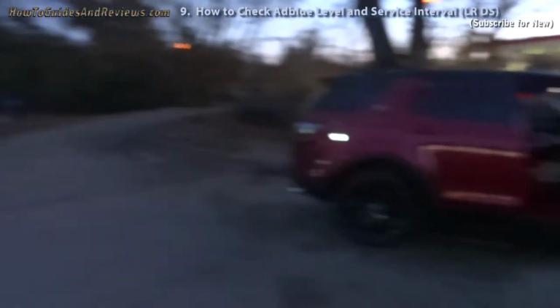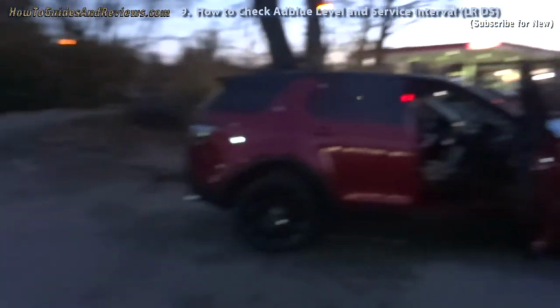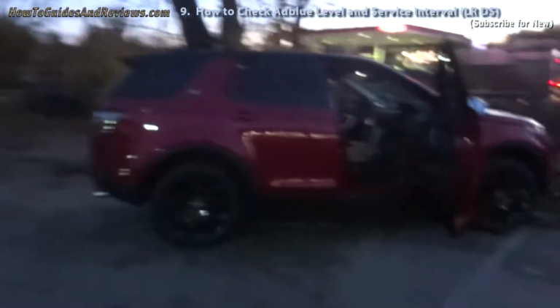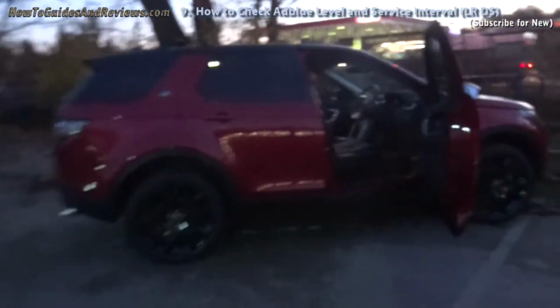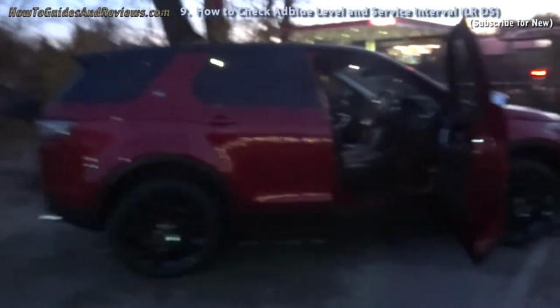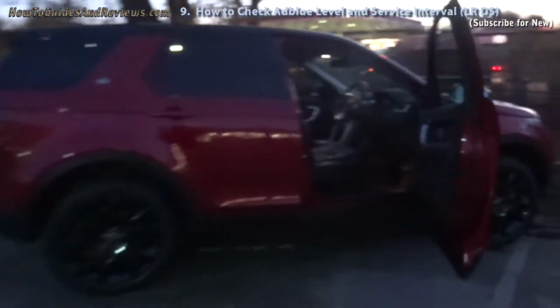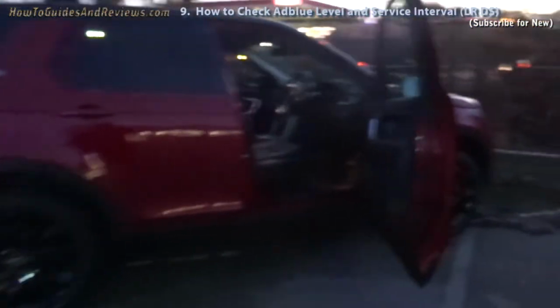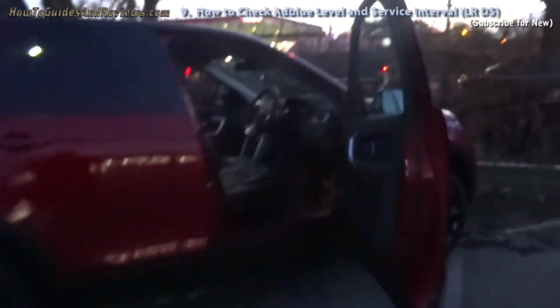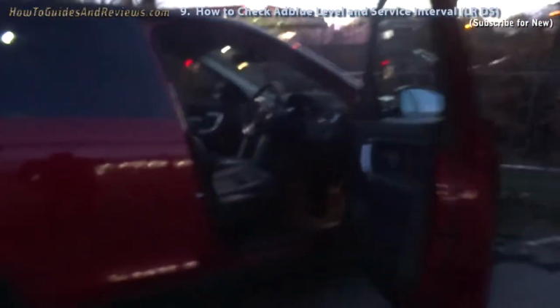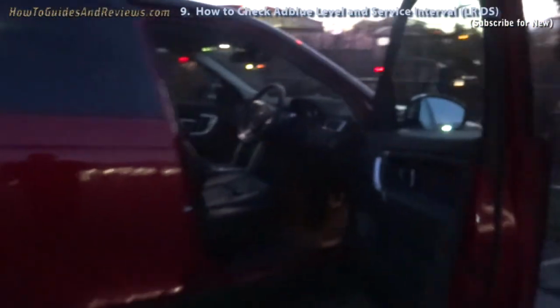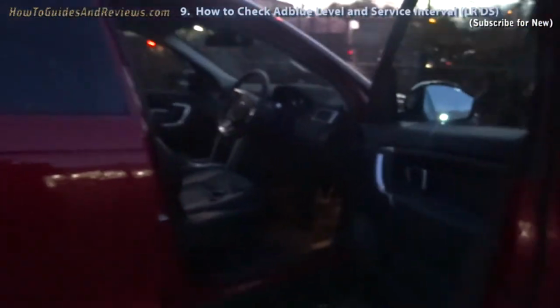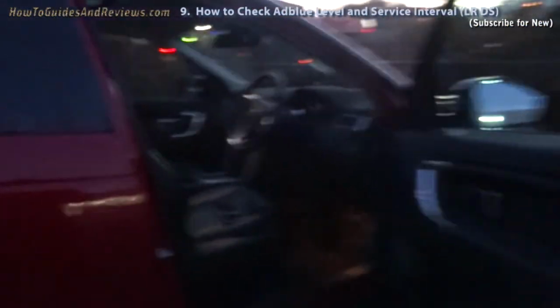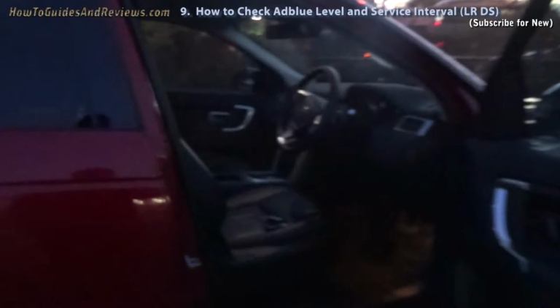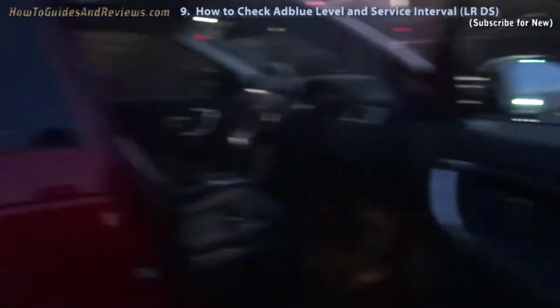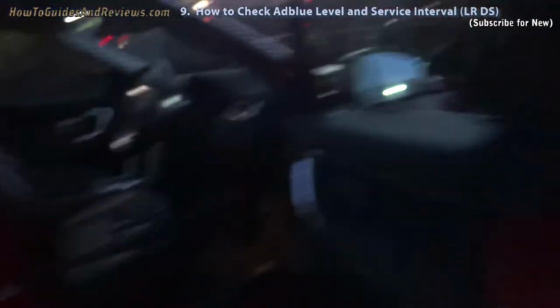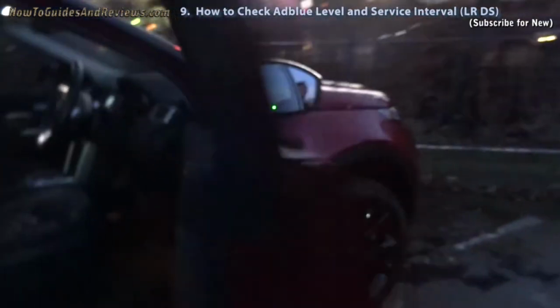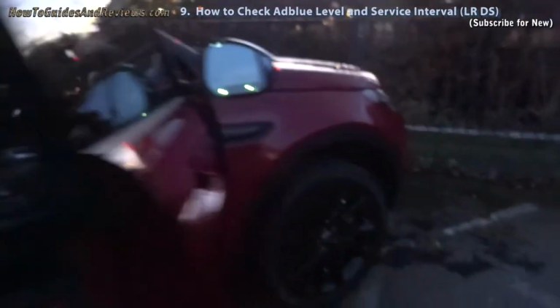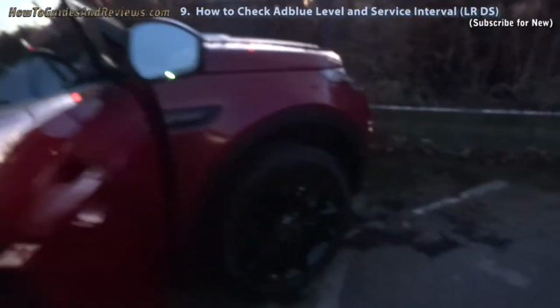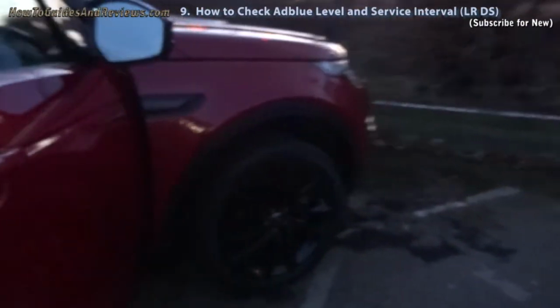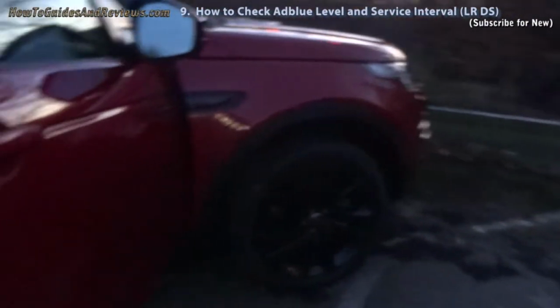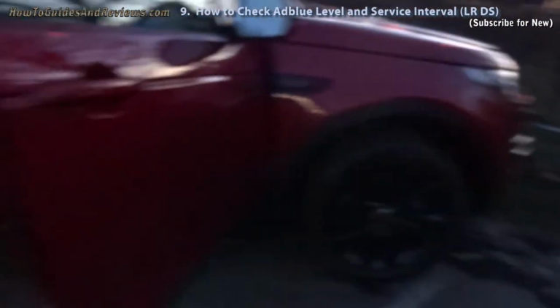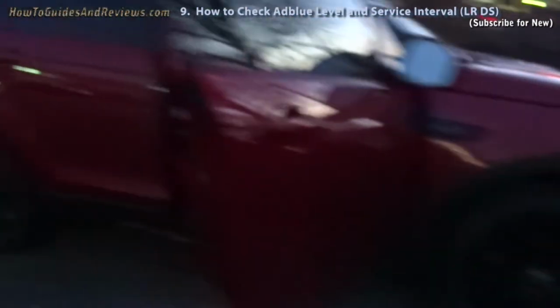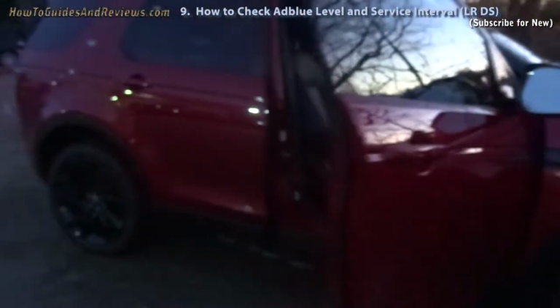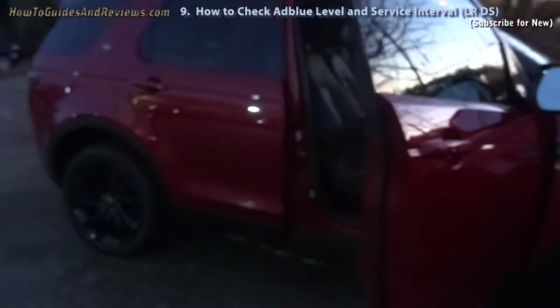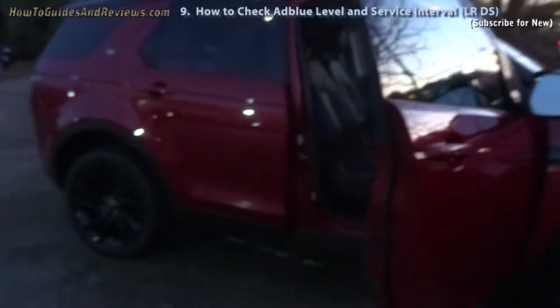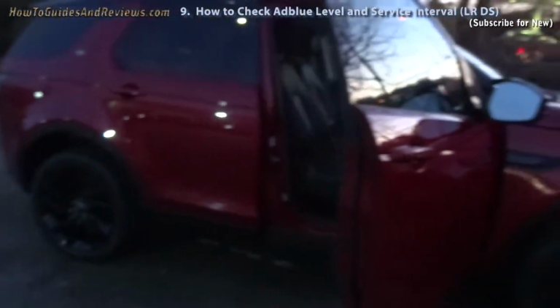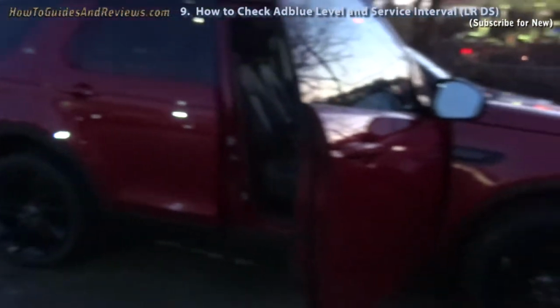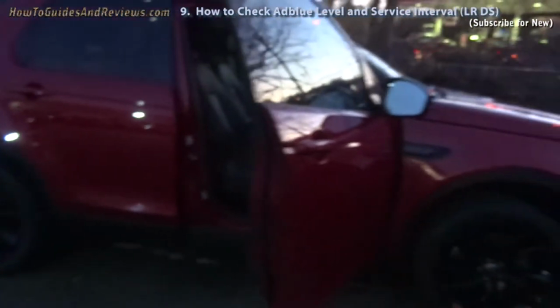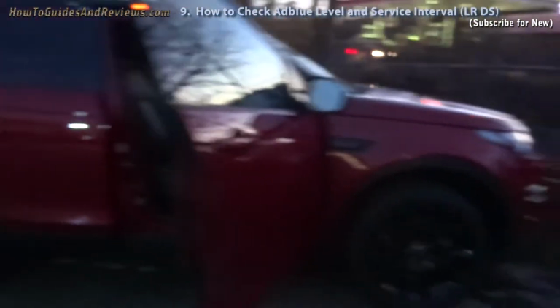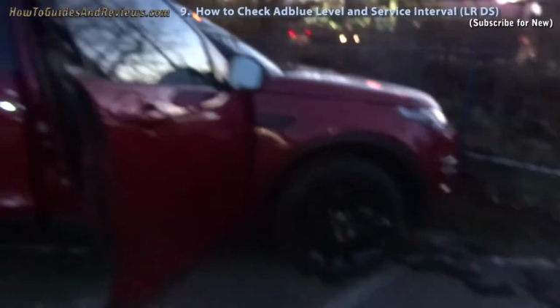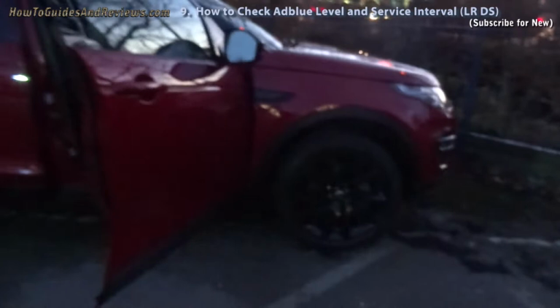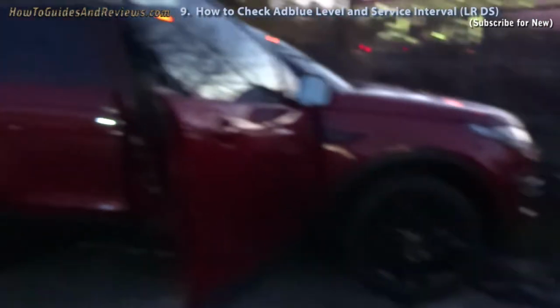So let's drive the new car home. Land Rover Discovery Sport HSE Black.